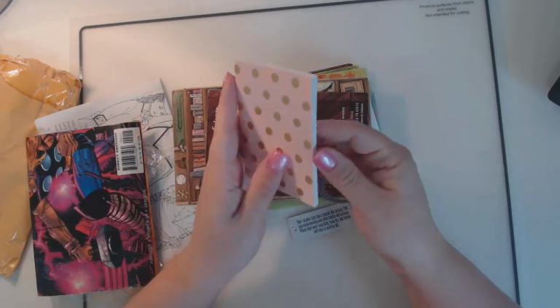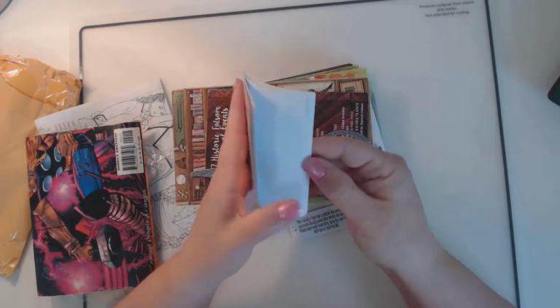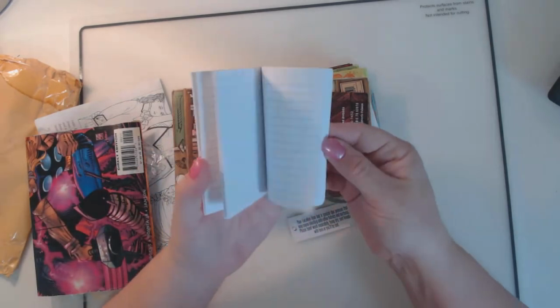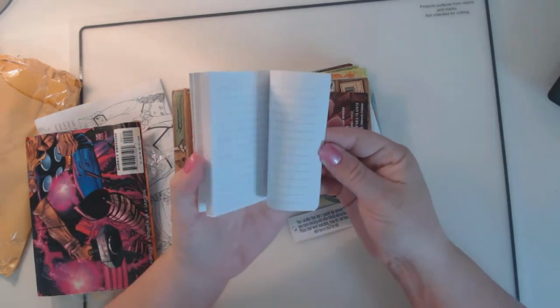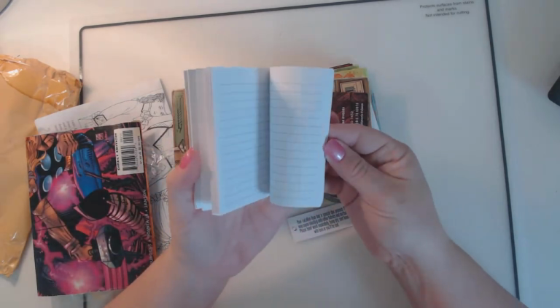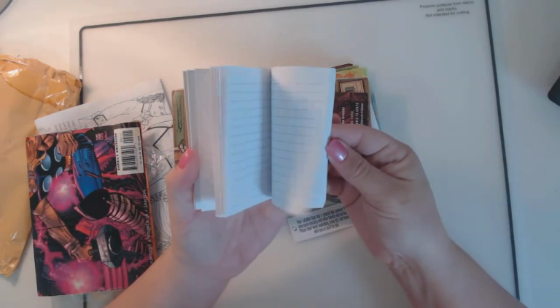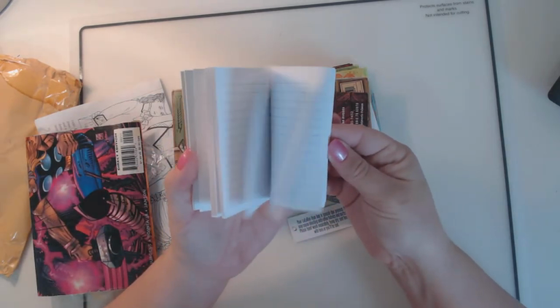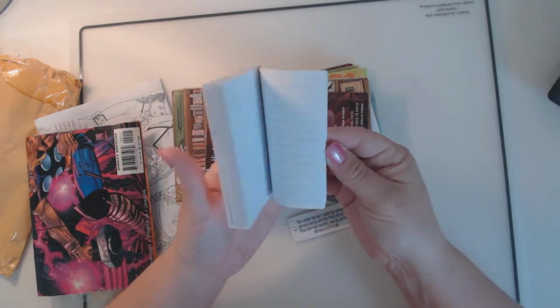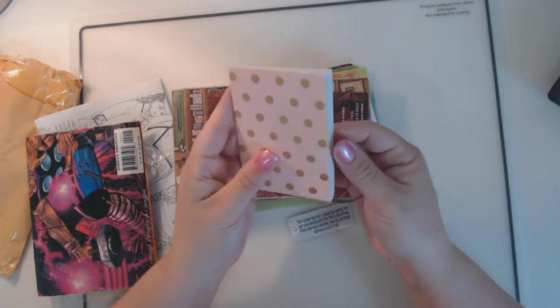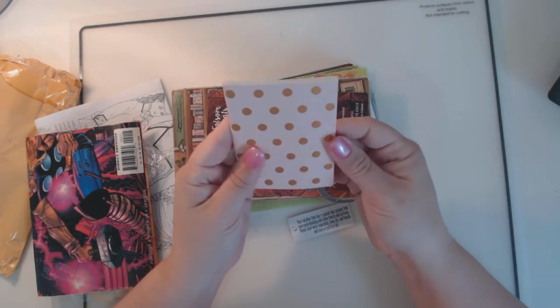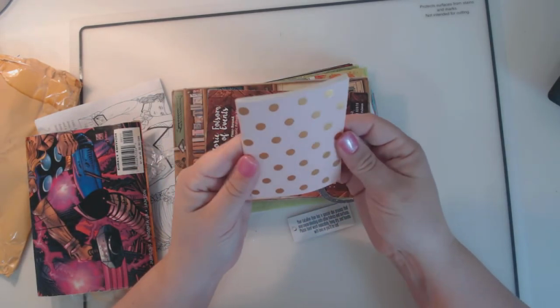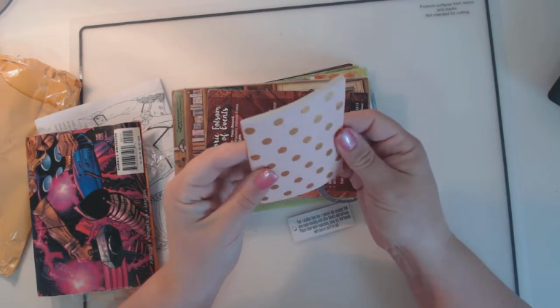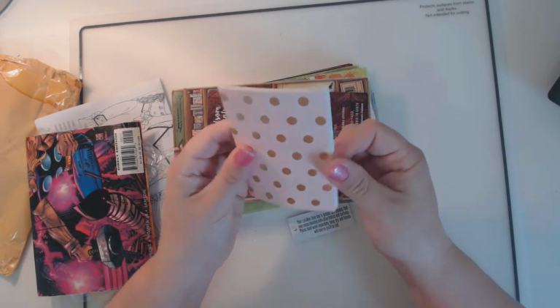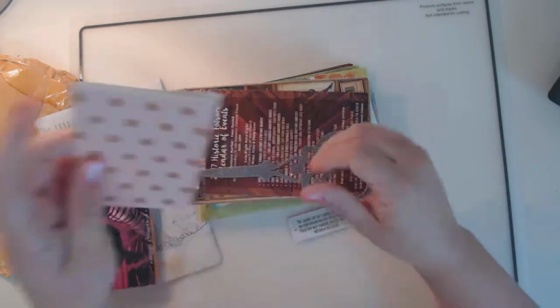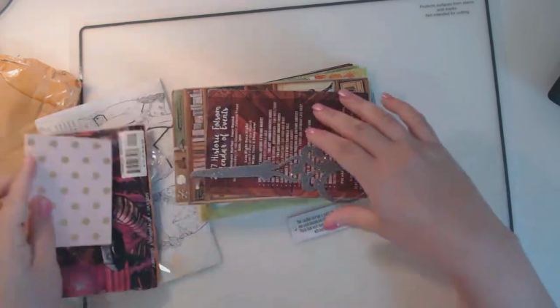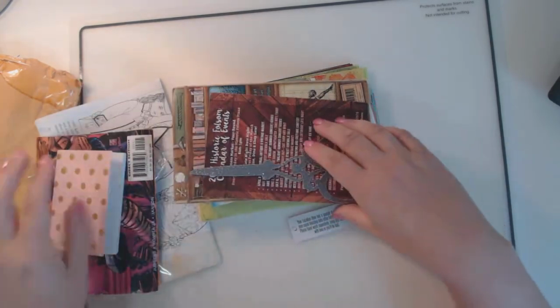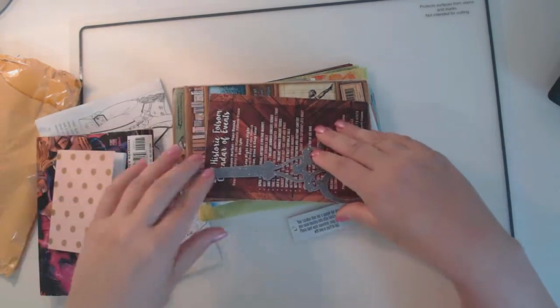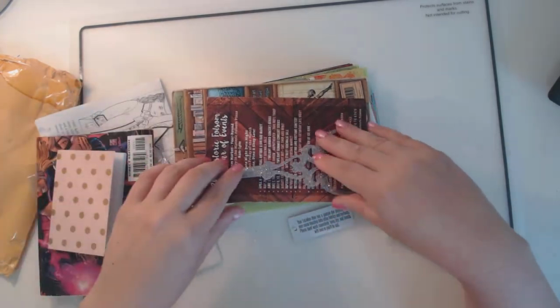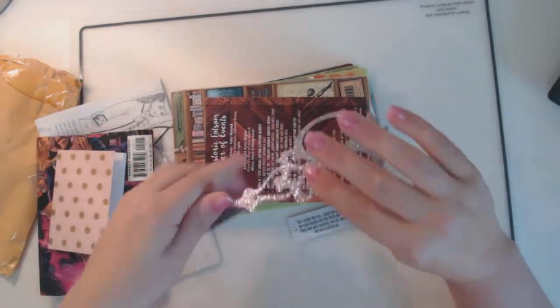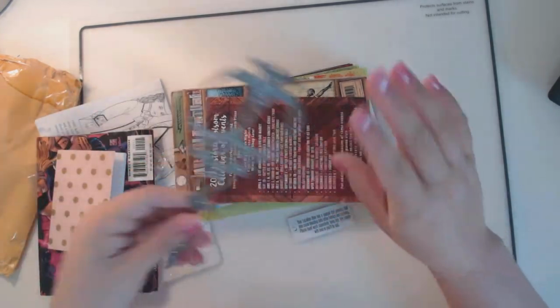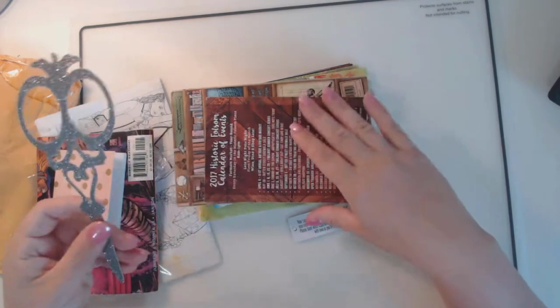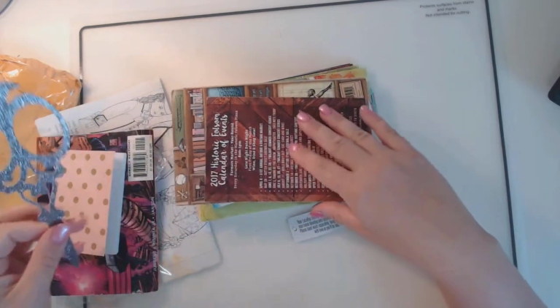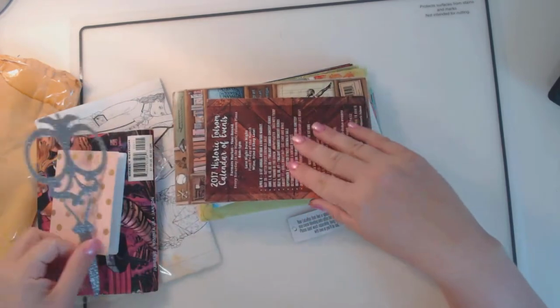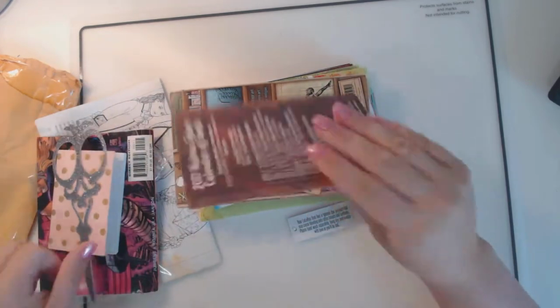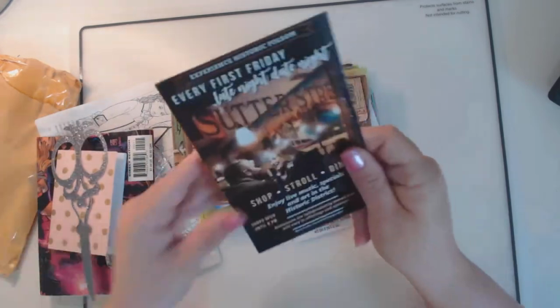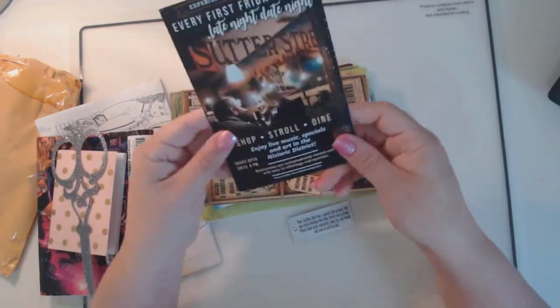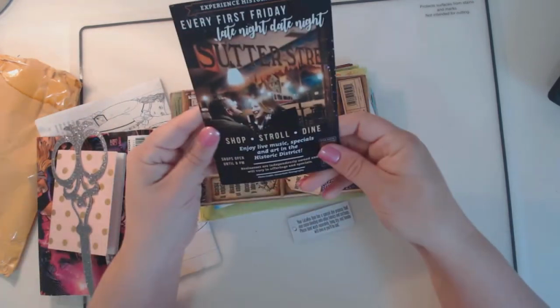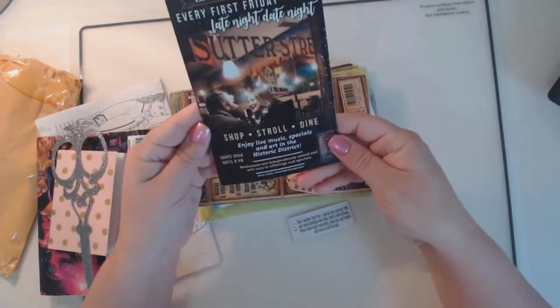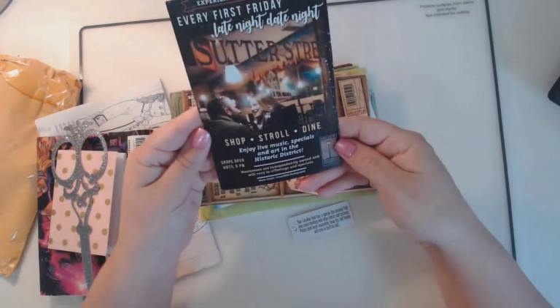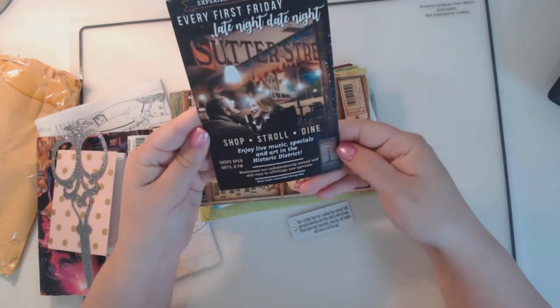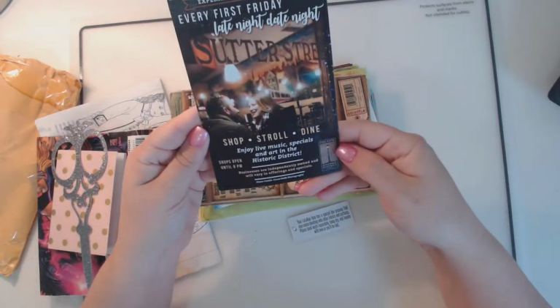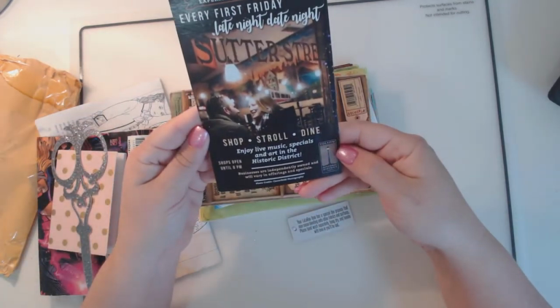This cute little mini notebook. These scissors. A postcard.